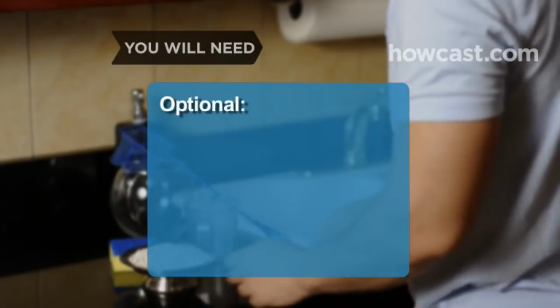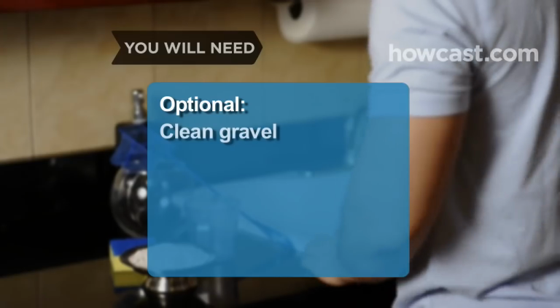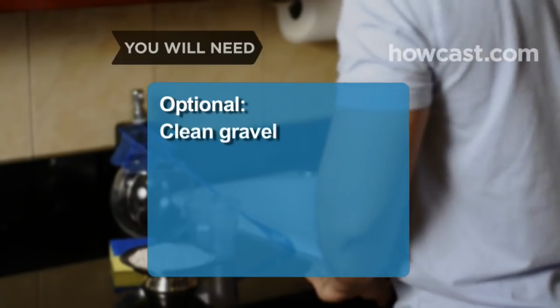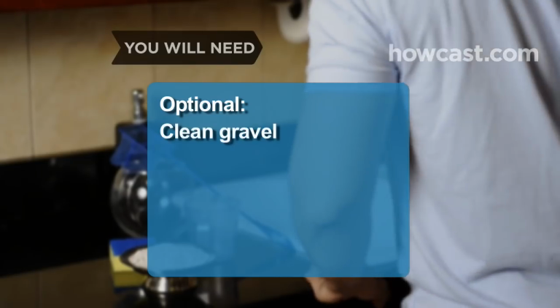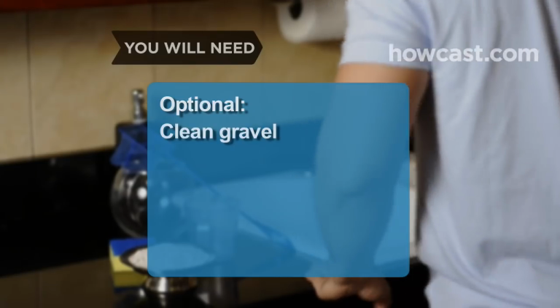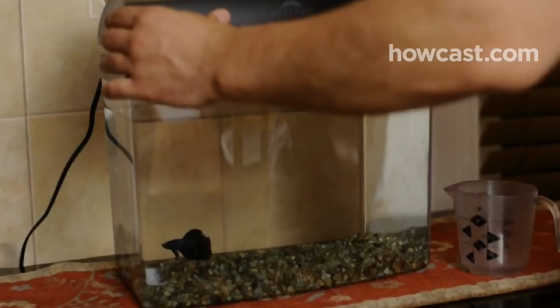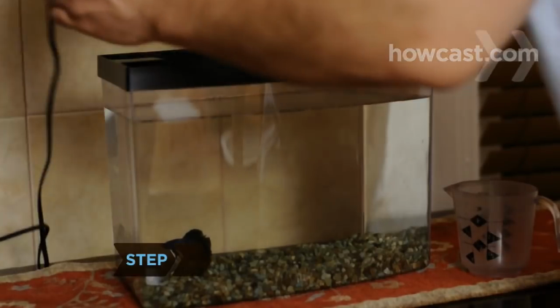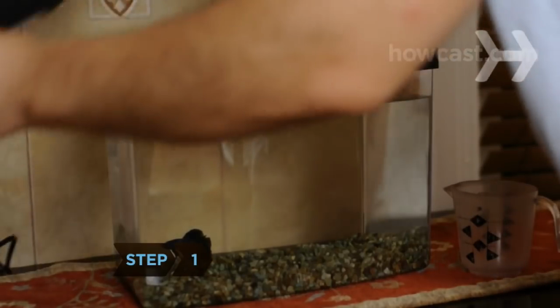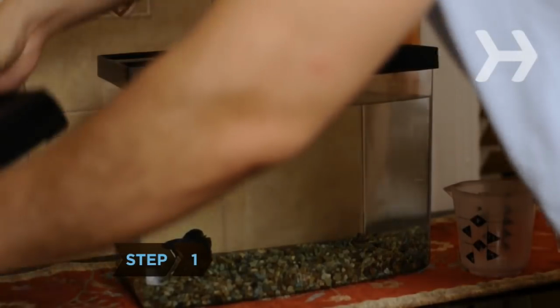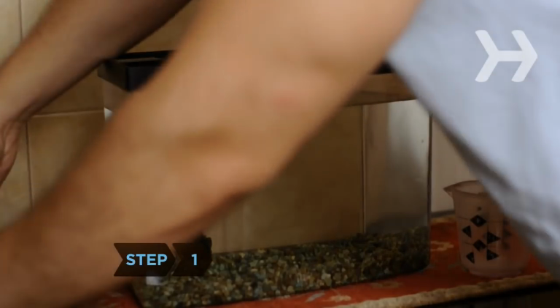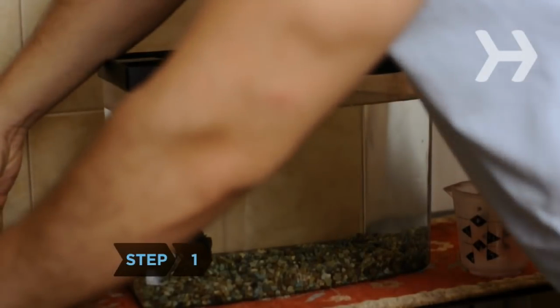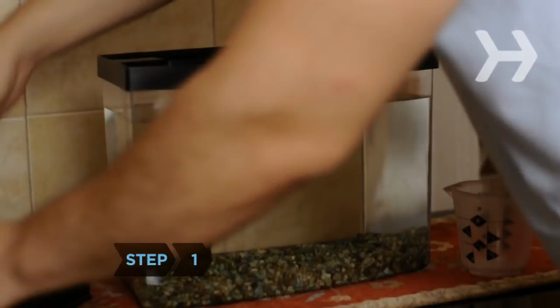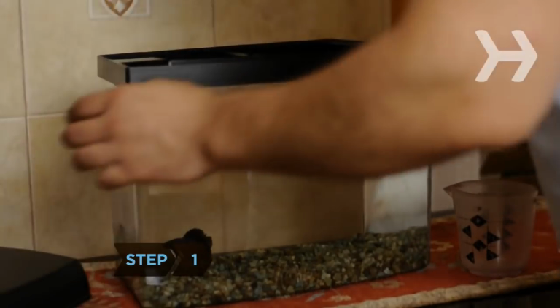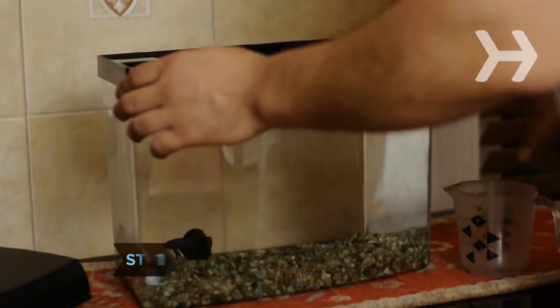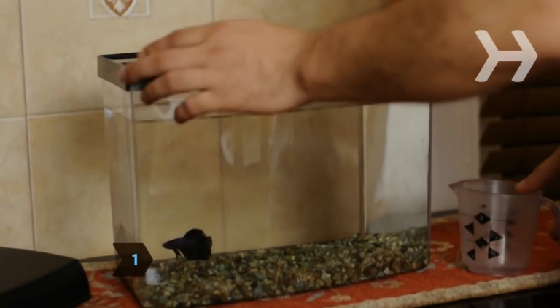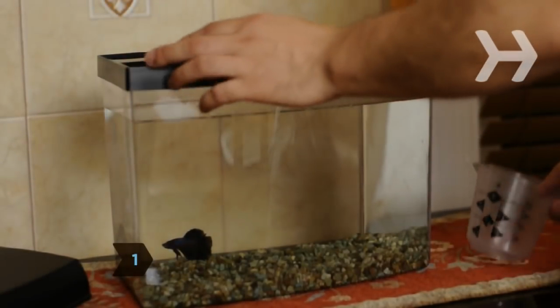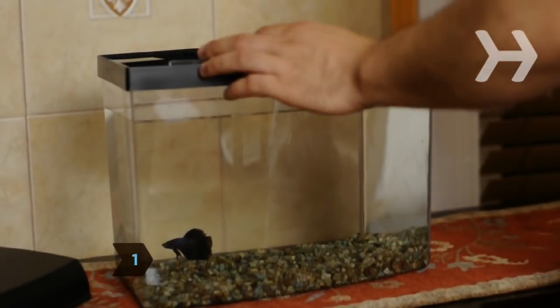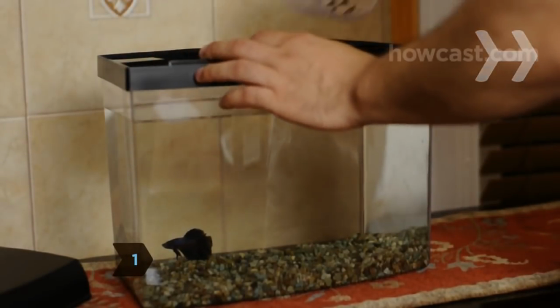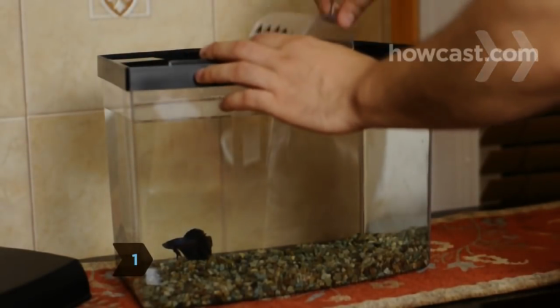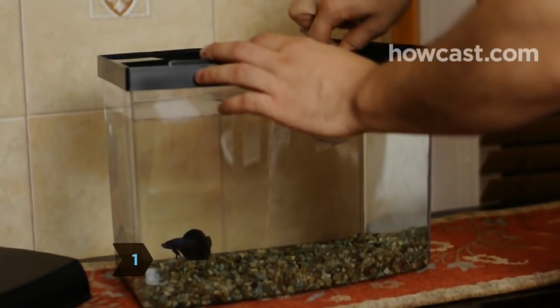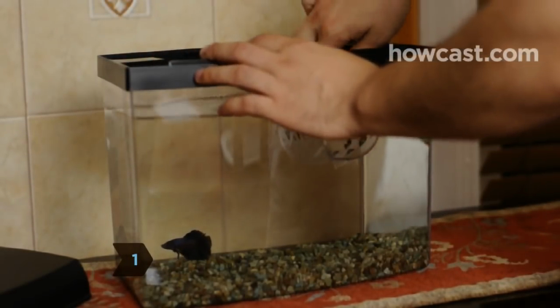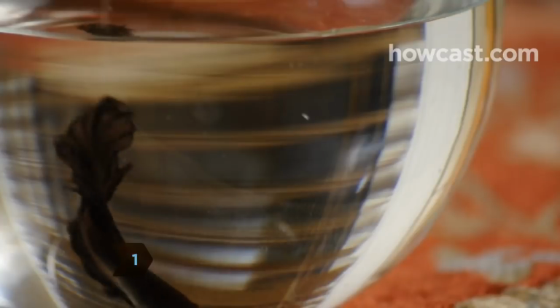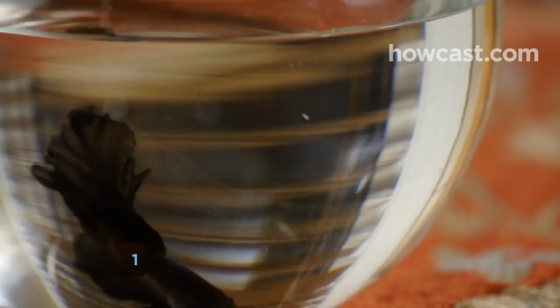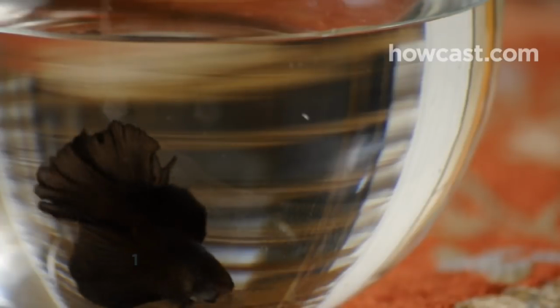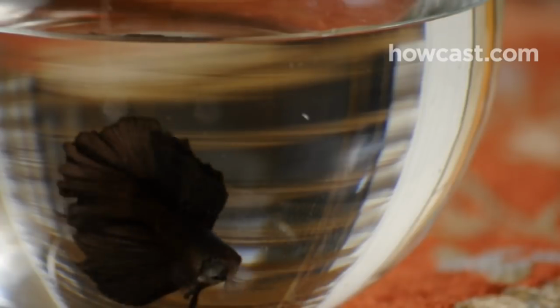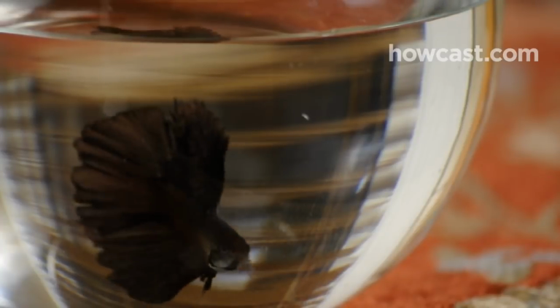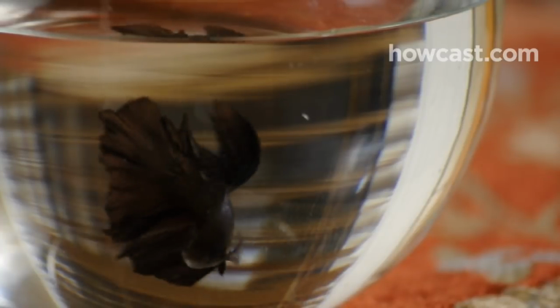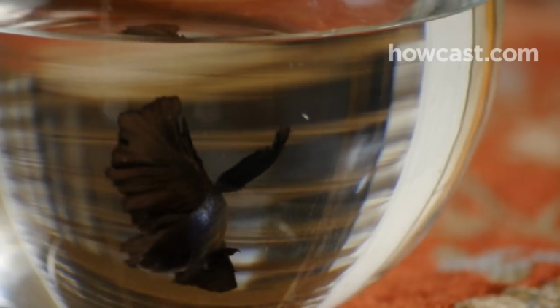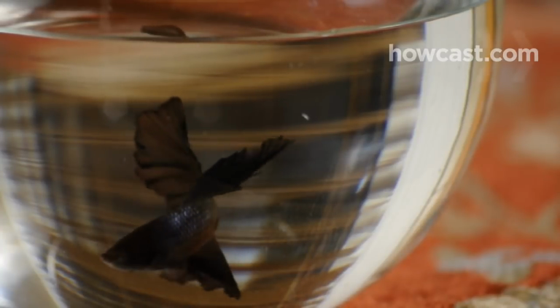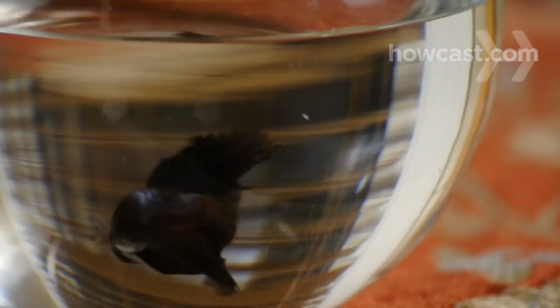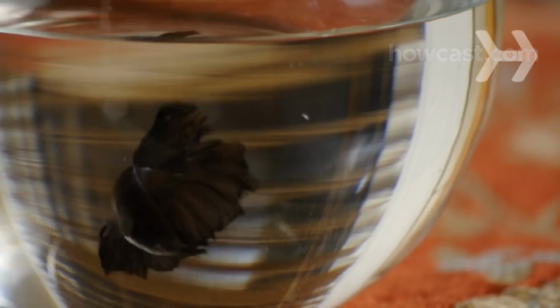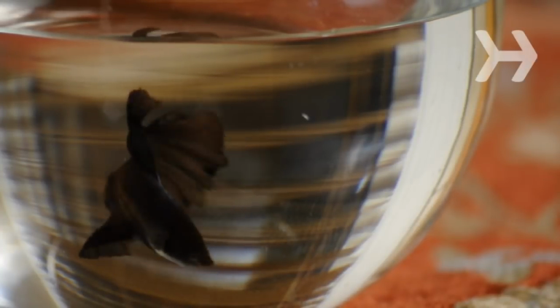Clean gravel. Step 1: Use a large plastic cup to remove water from the tank to a large bowl. Scoop fish from the dirty tank and put them in the bowl.